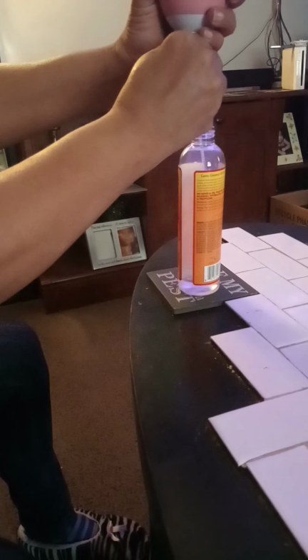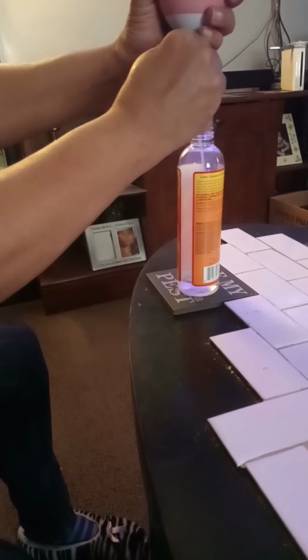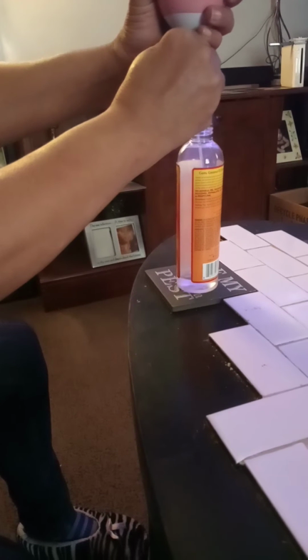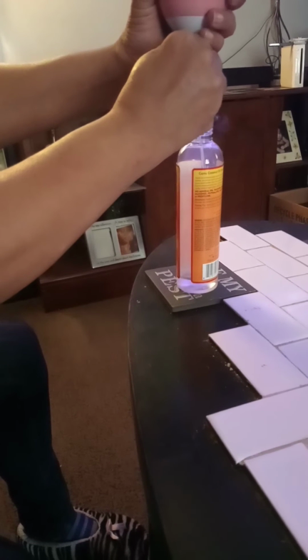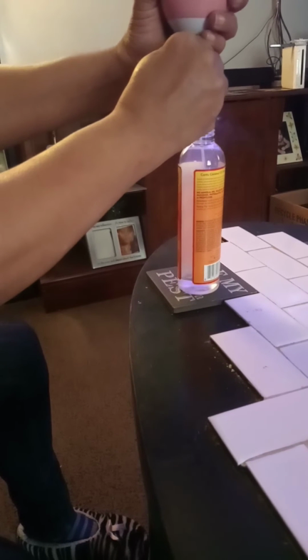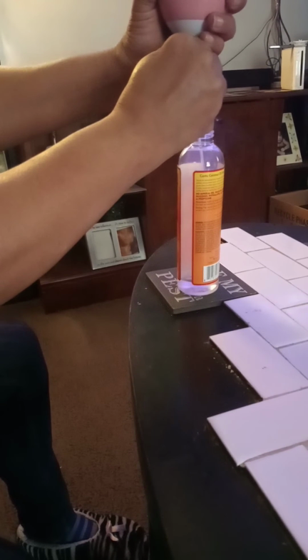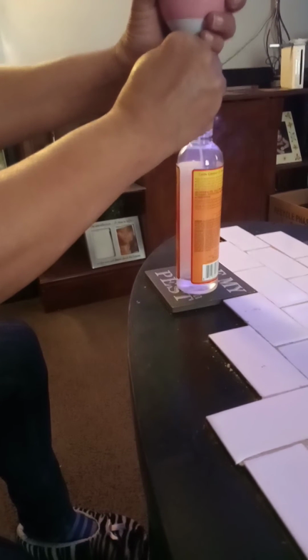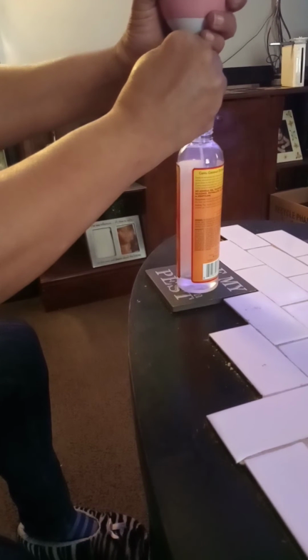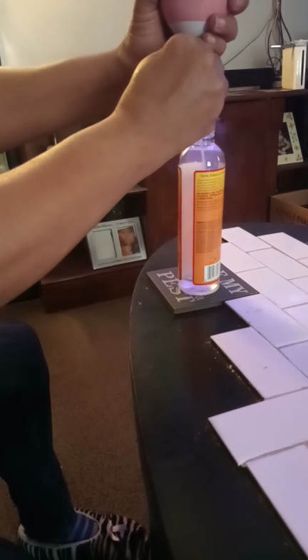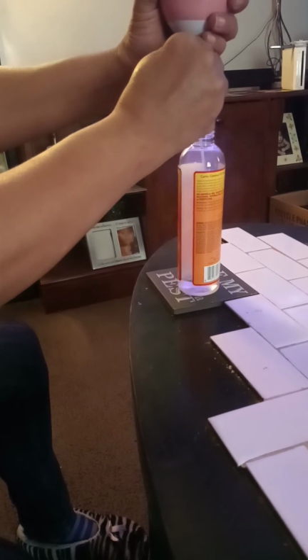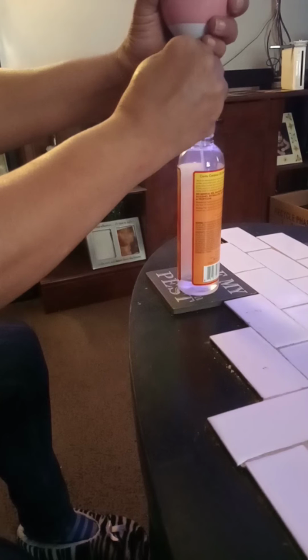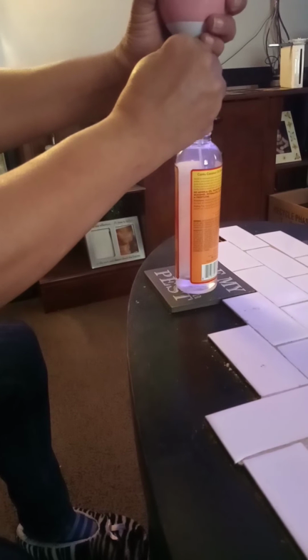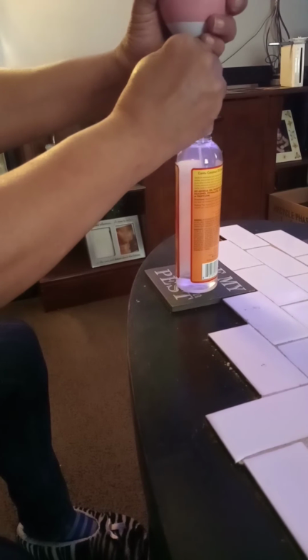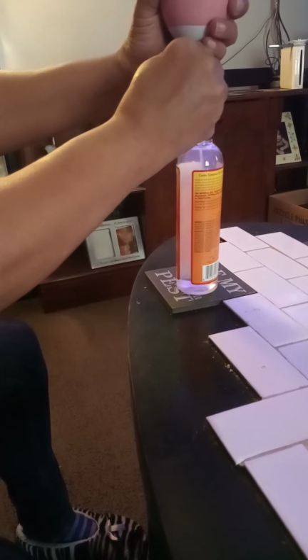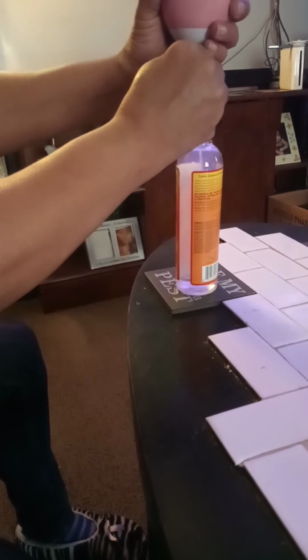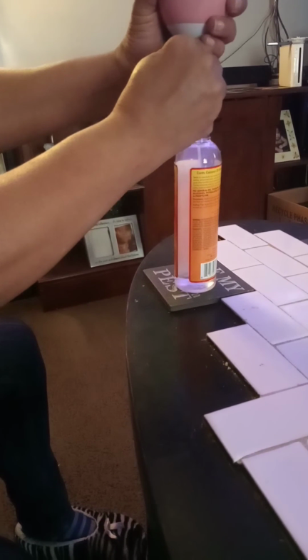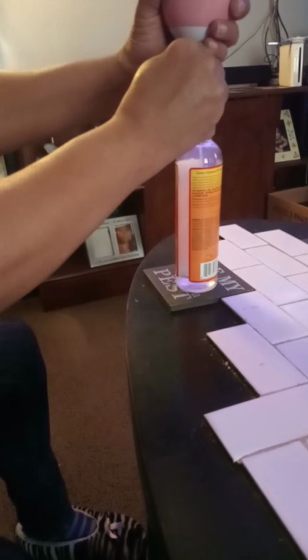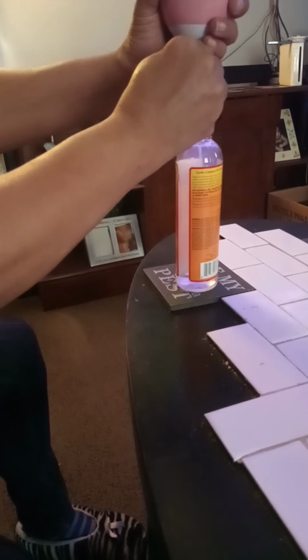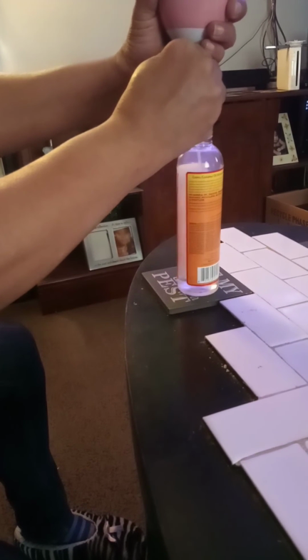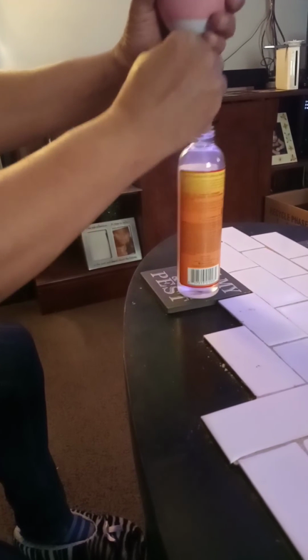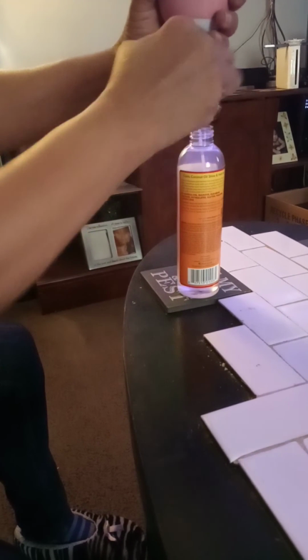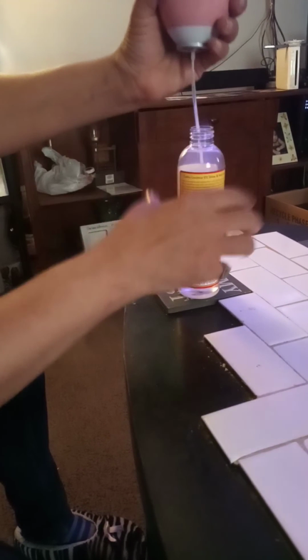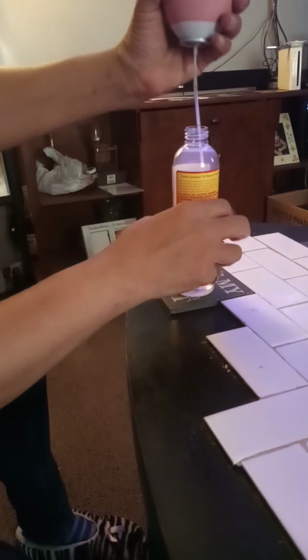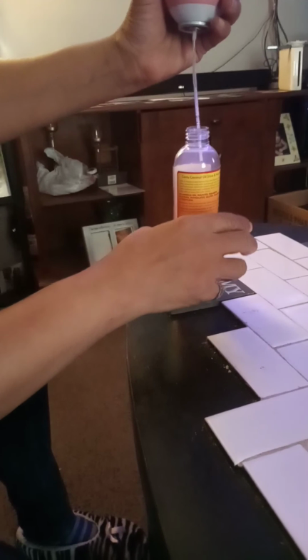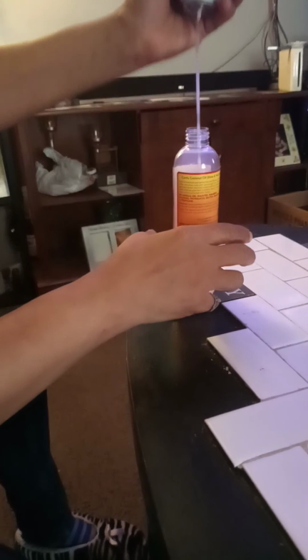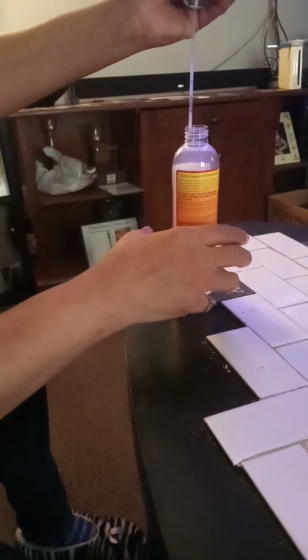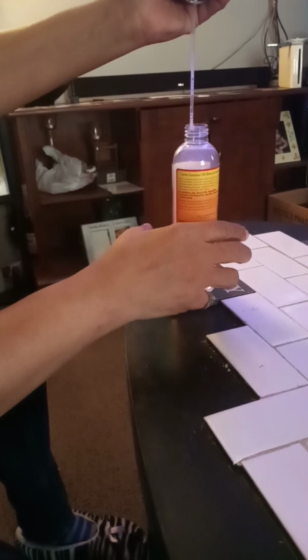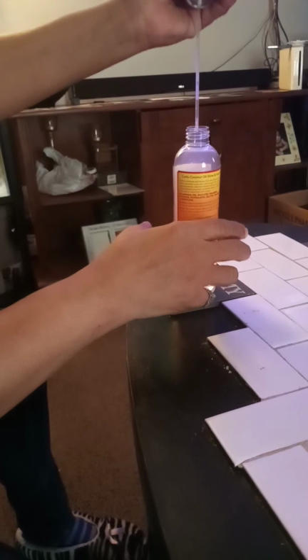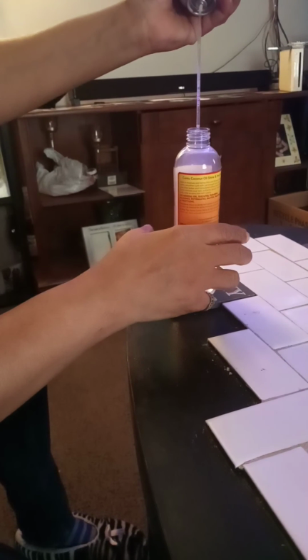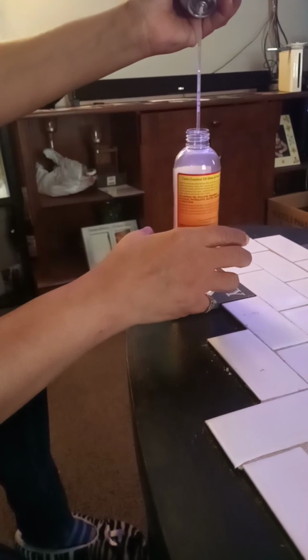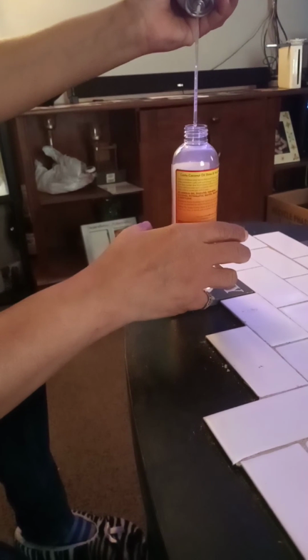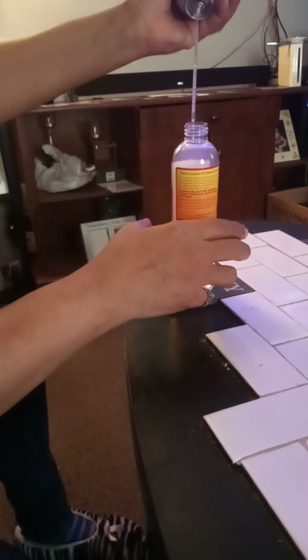It might take a minute, but this is a solution for a broken spray bottle. I'm gonna stop now because I just wanted to show you that it does work.